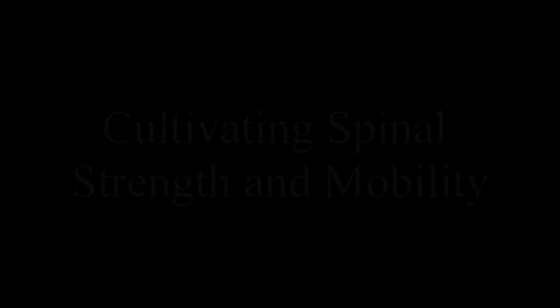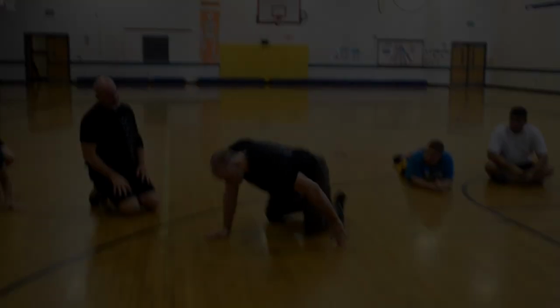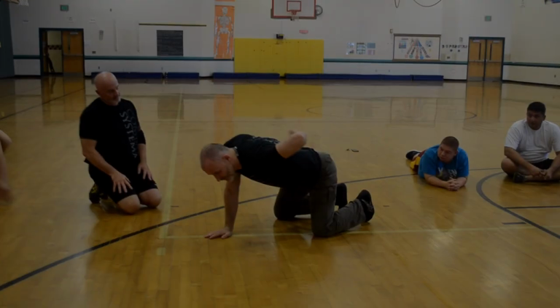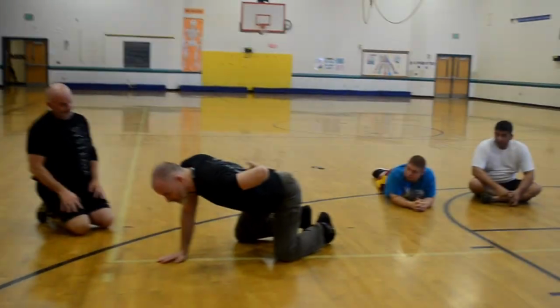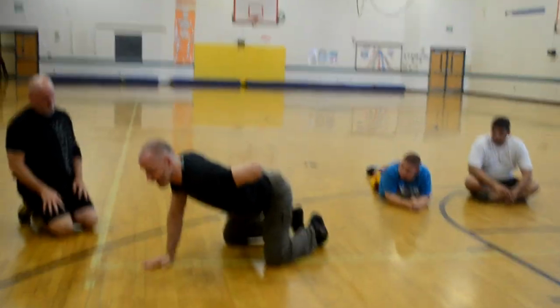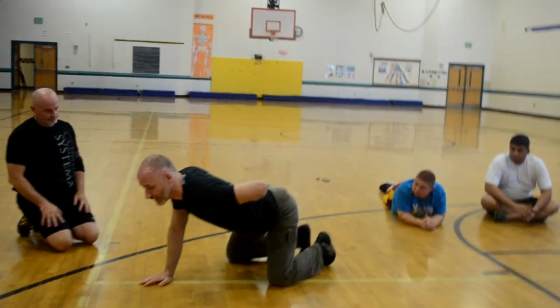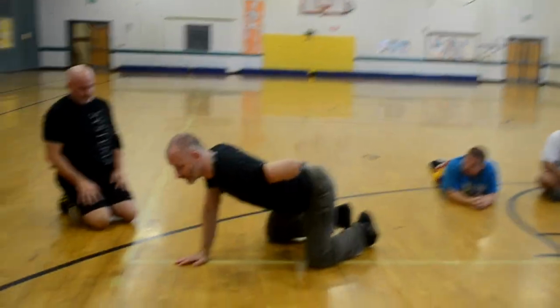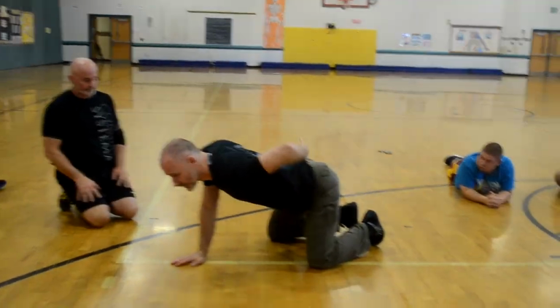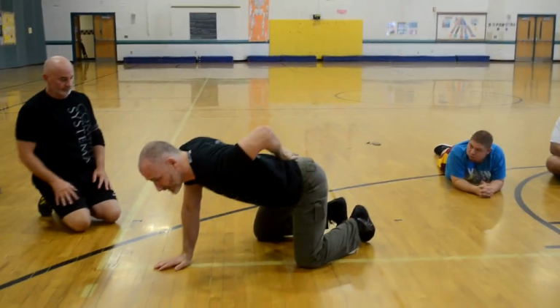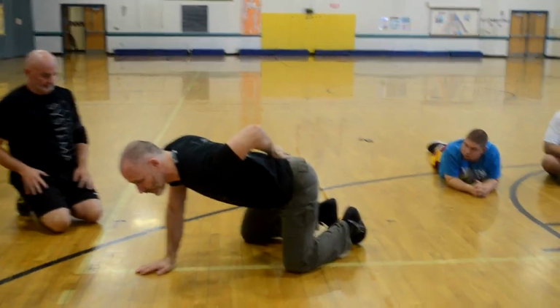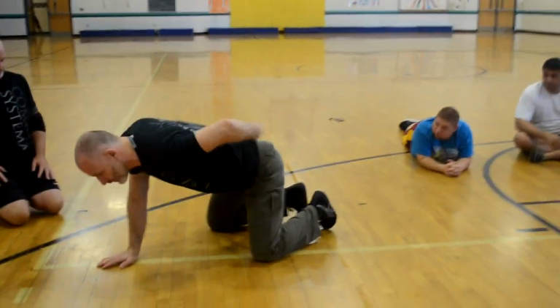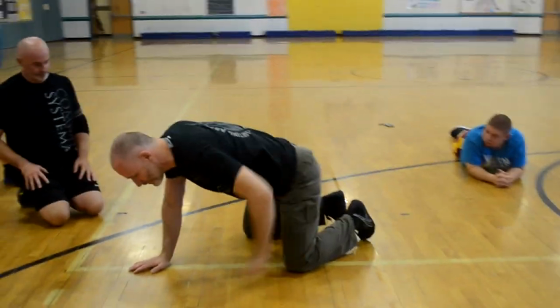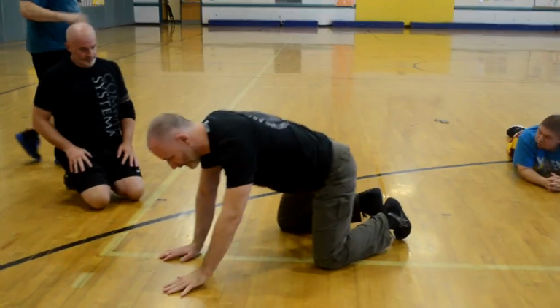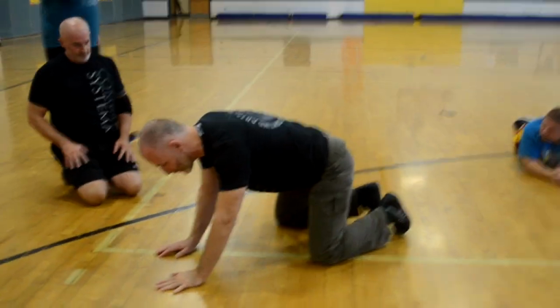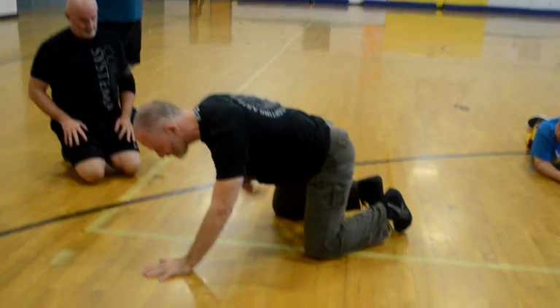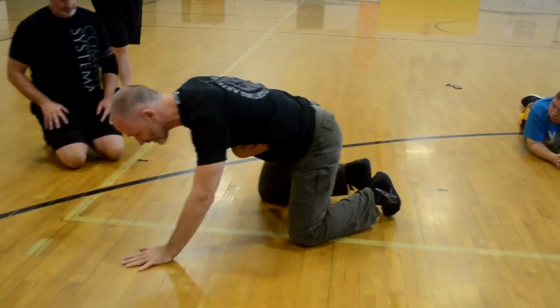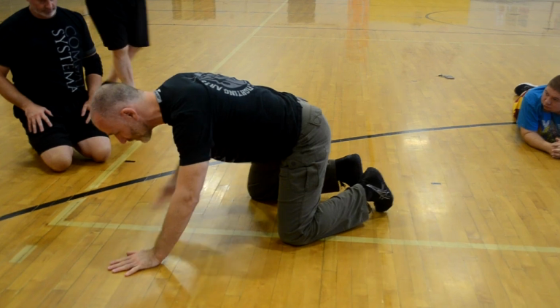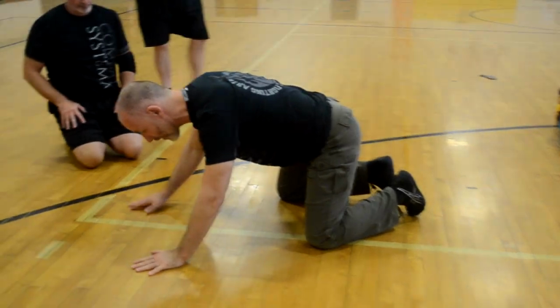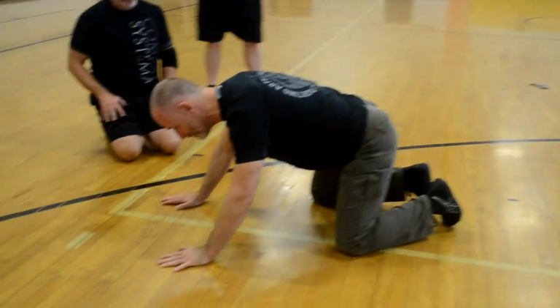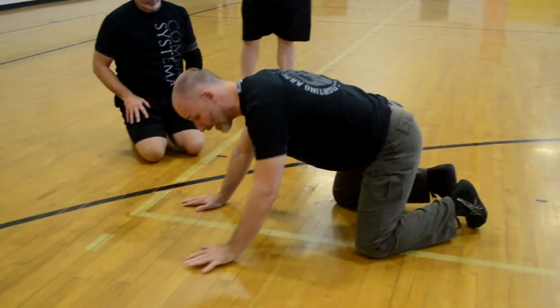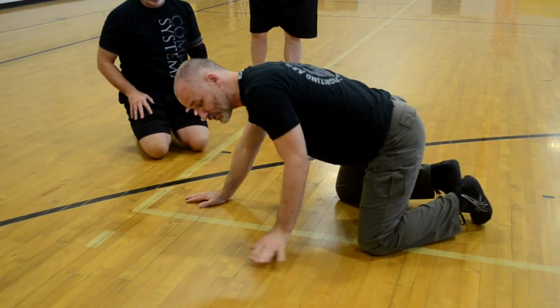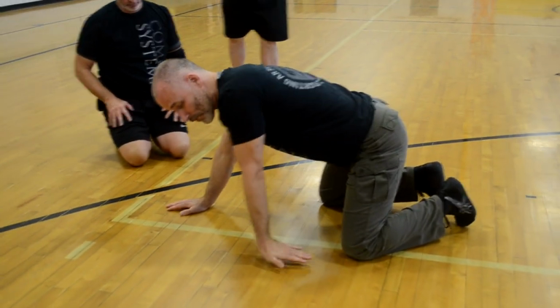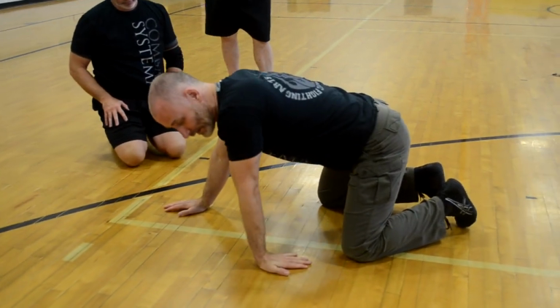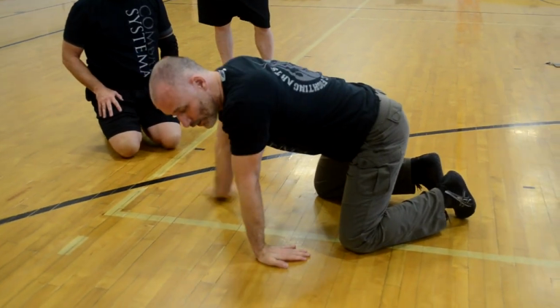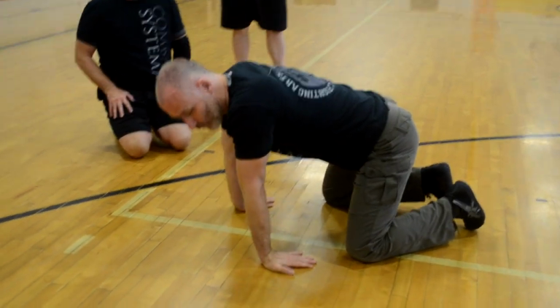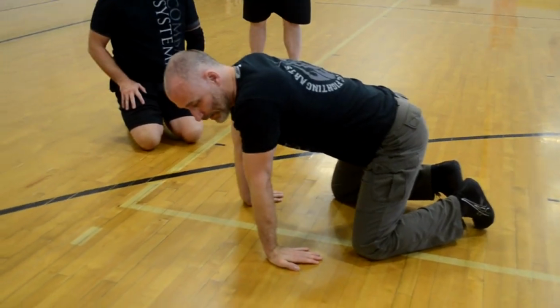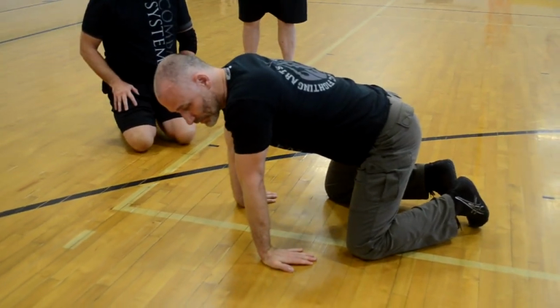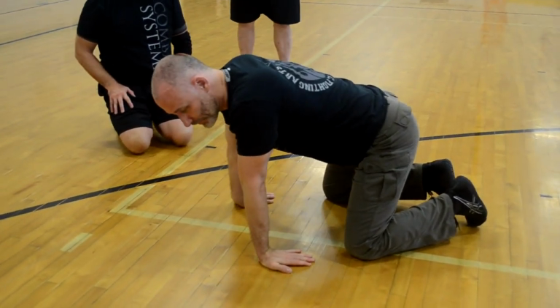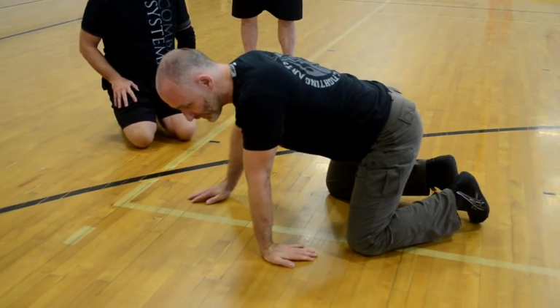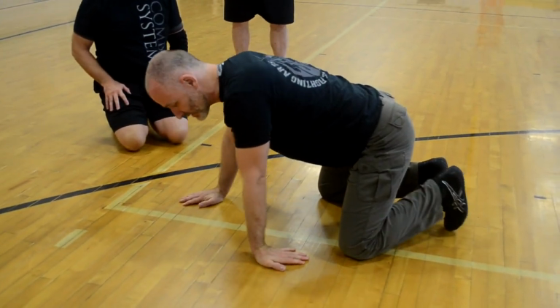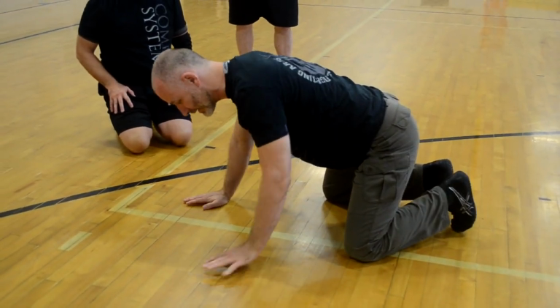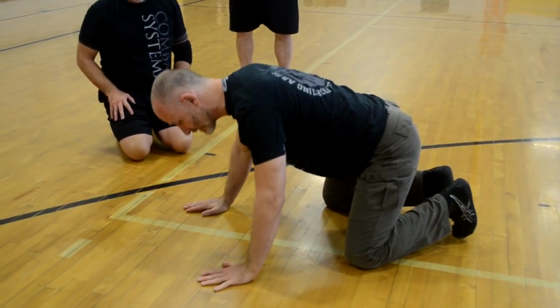I'm going to avoid having a cow back like this. I want to keep my tailbone under and pull my ribs in gently to my spine. I also want to avoid locking out my elbows, so make sure it's nice and elastic.